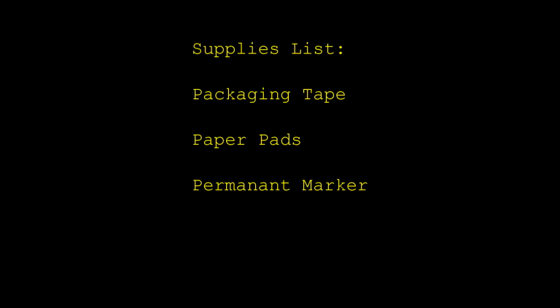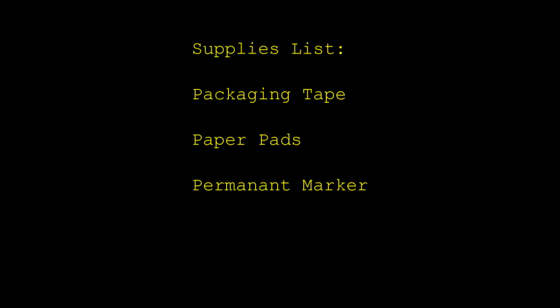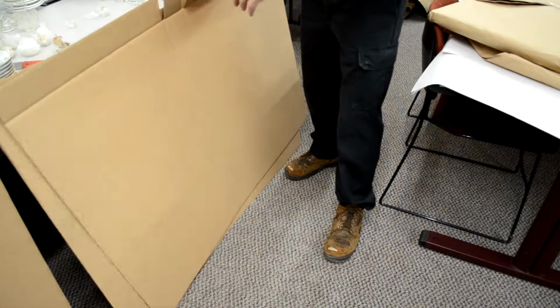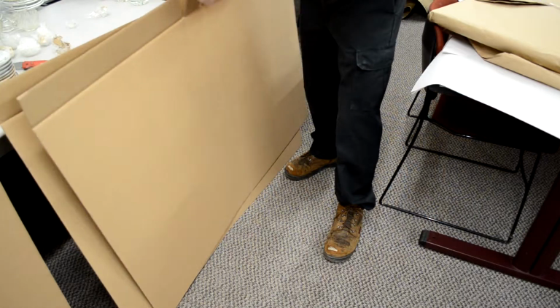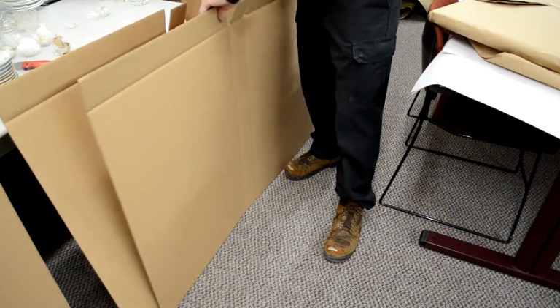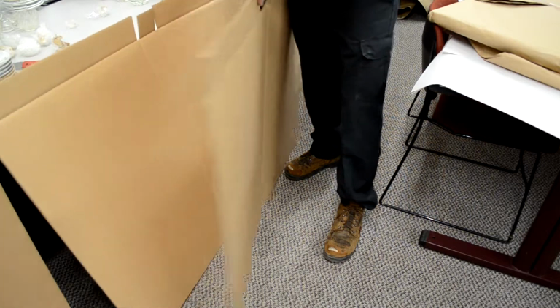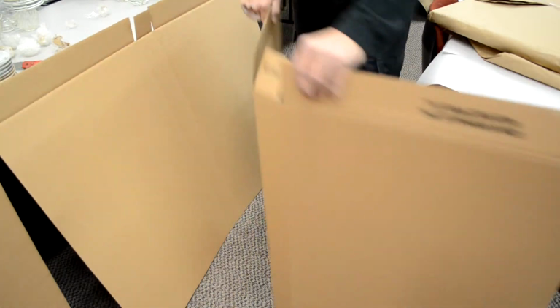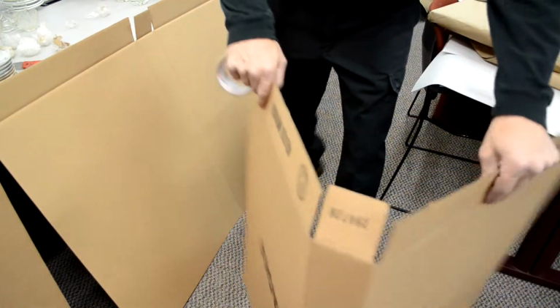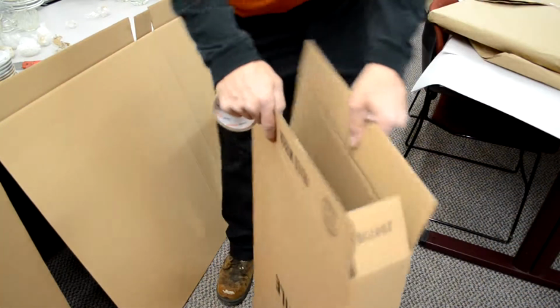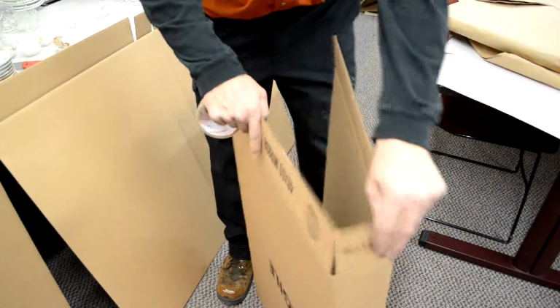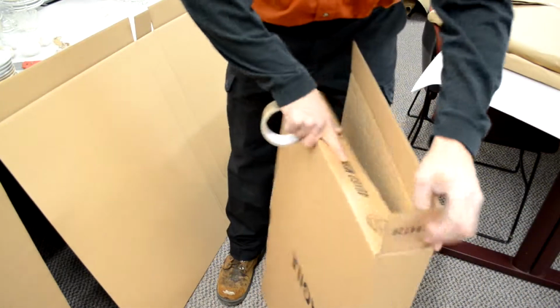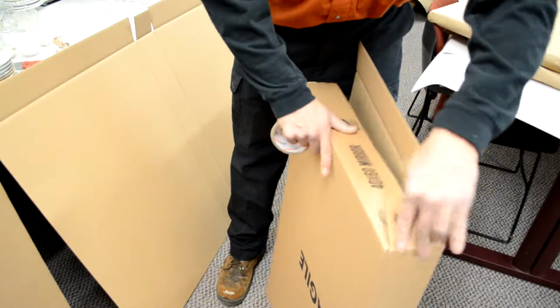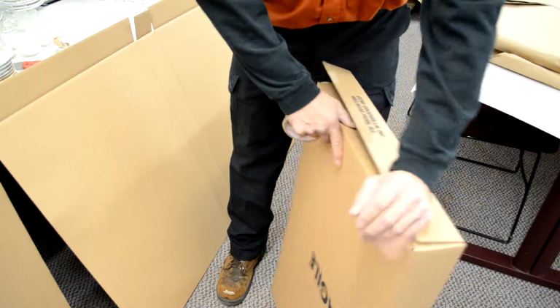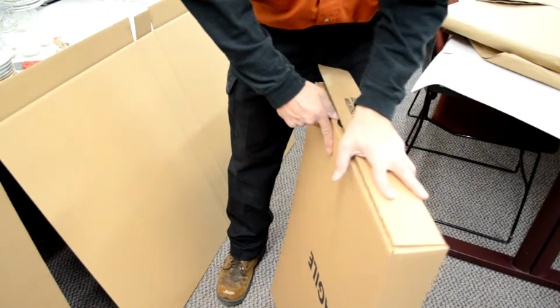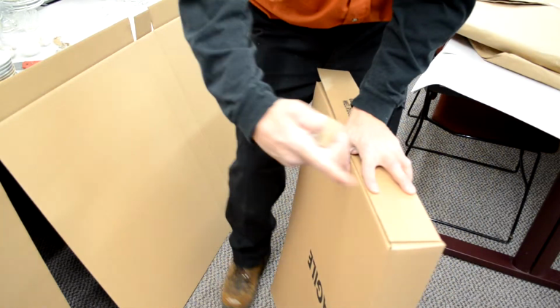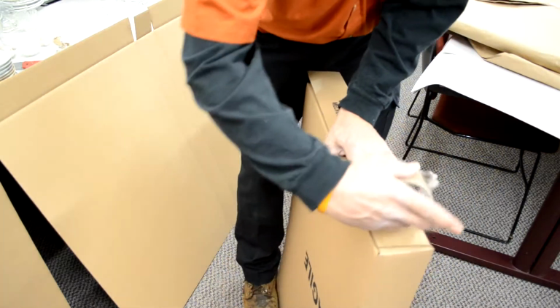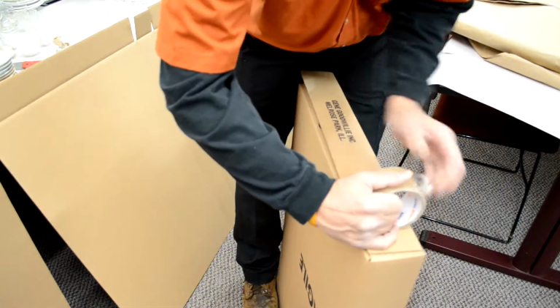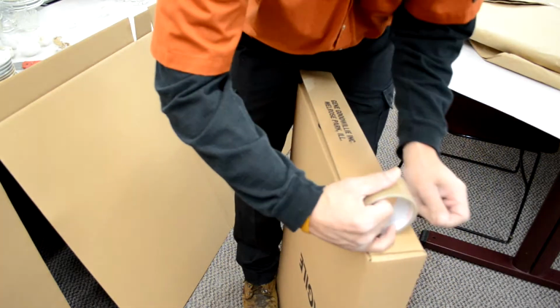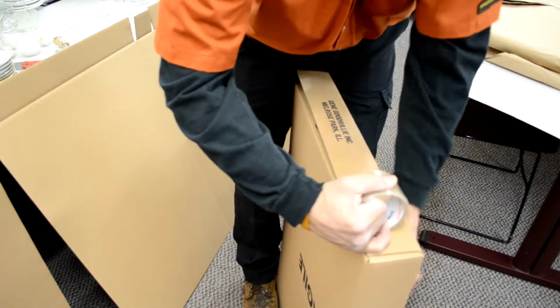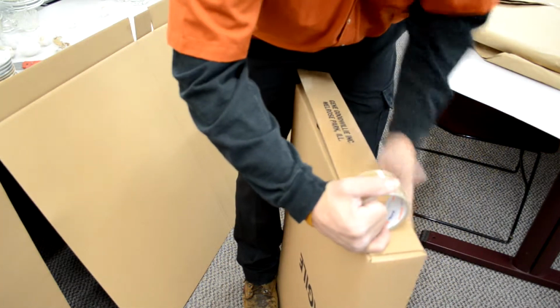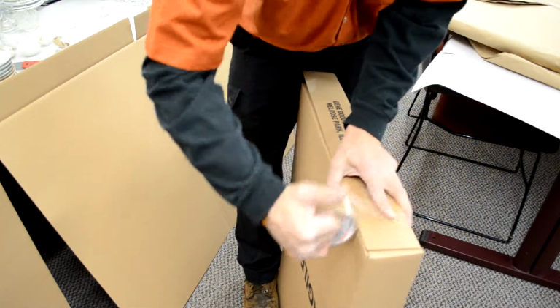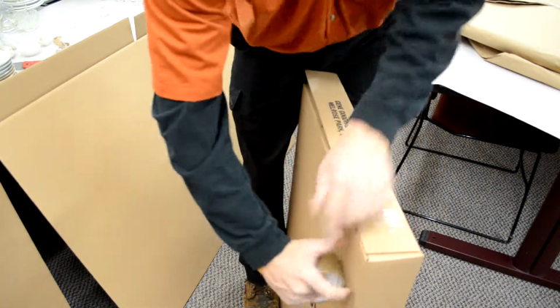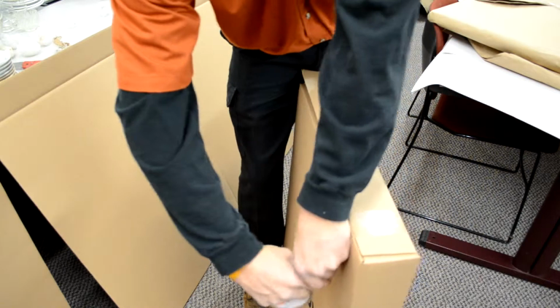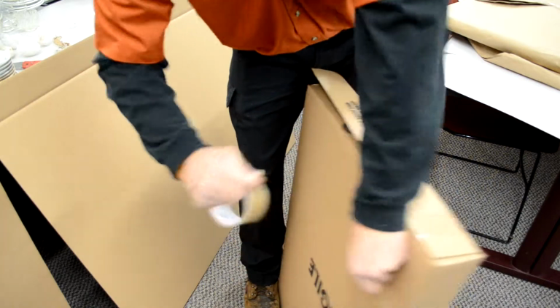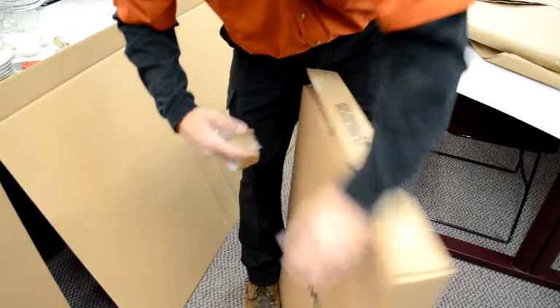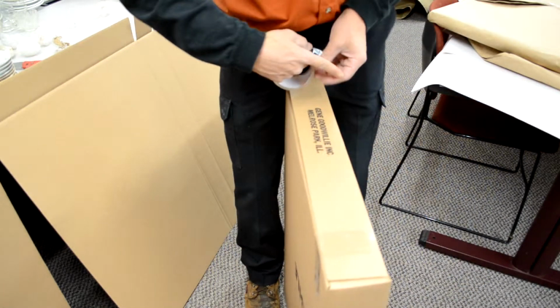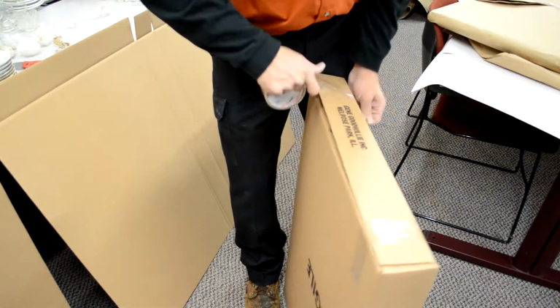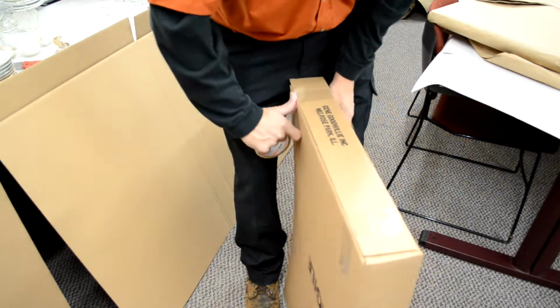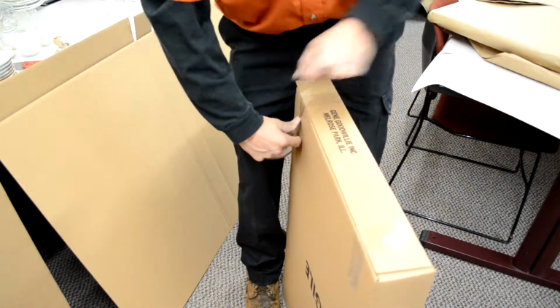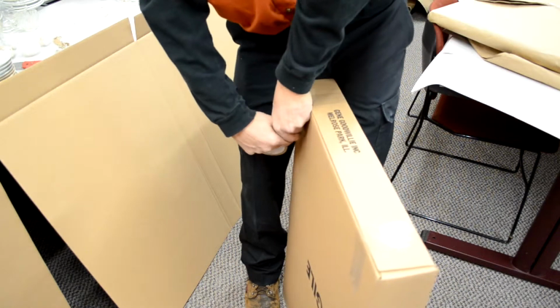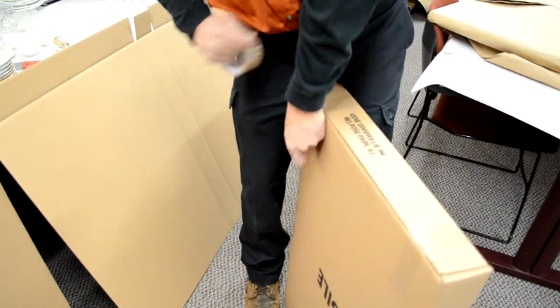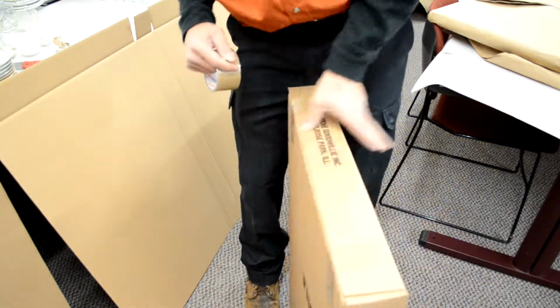A mirror pack style box is specifically designed for packing picture frames or mirrors. You will notice that these boxes have an end that is open. This allows the boxes to be adjustable to the size of the item that you are packing.